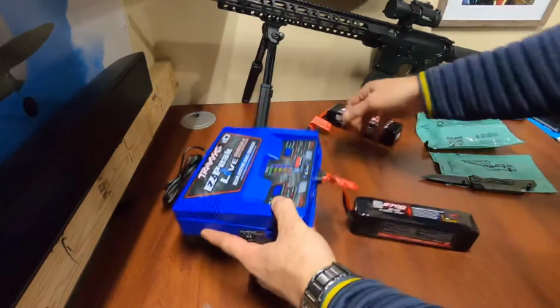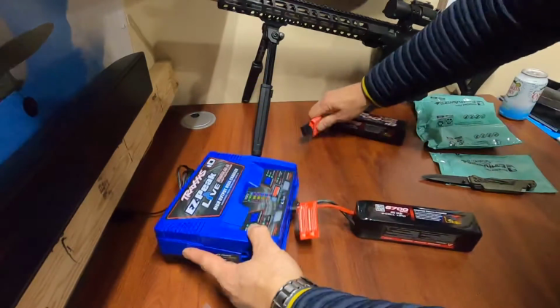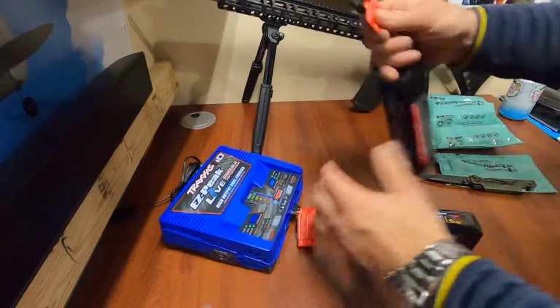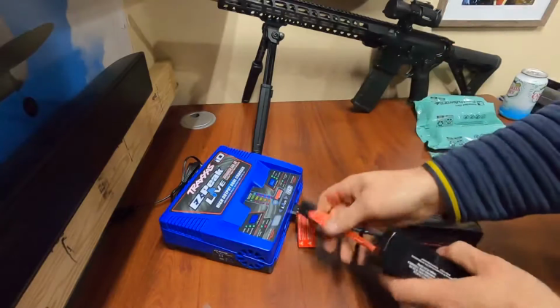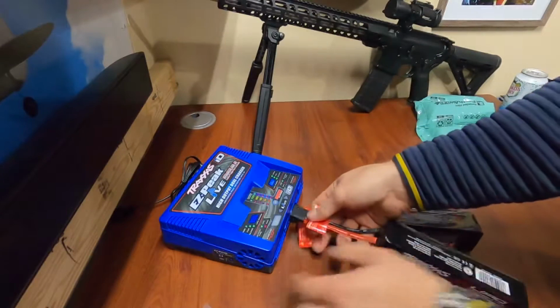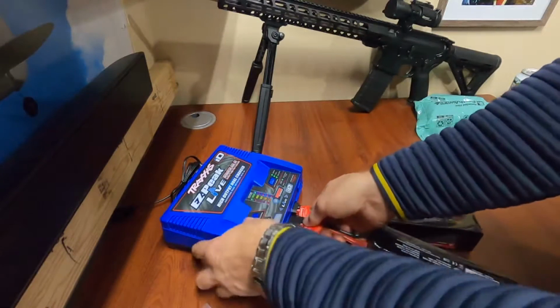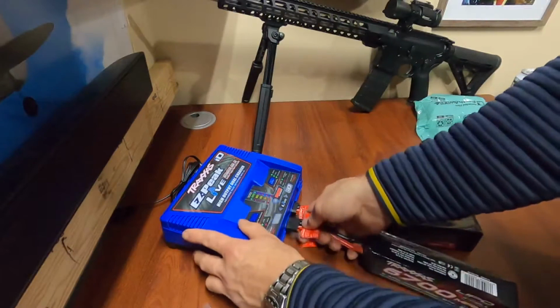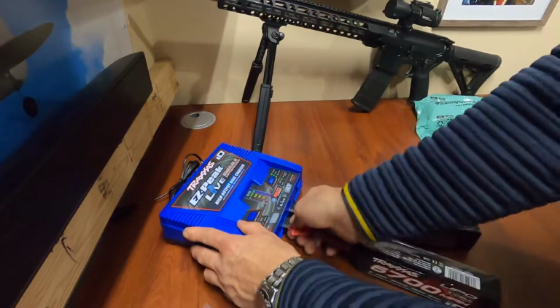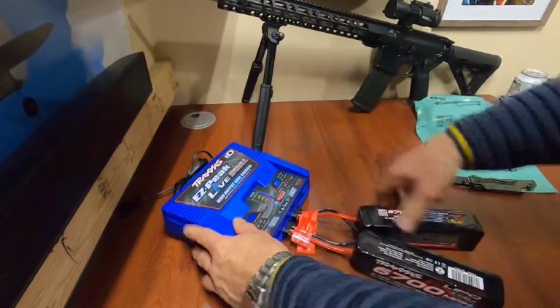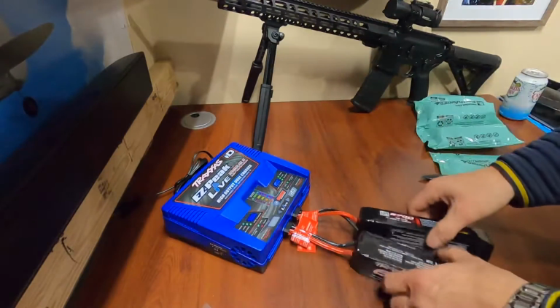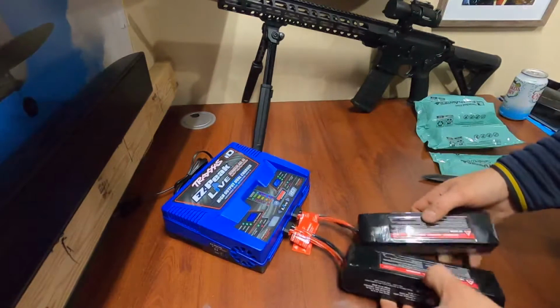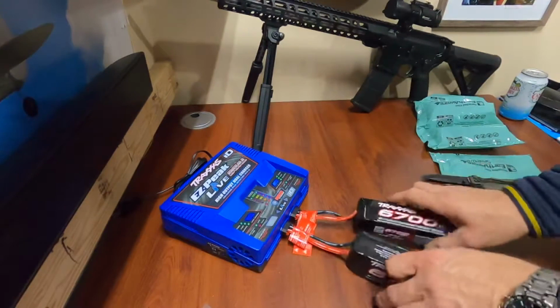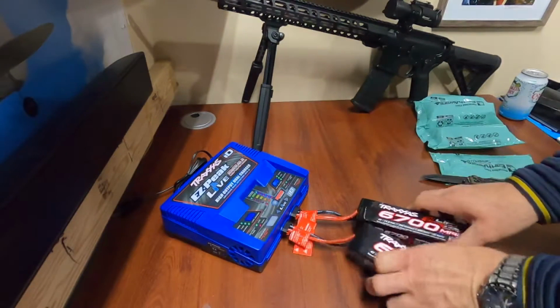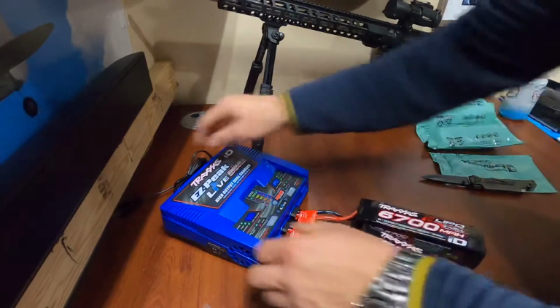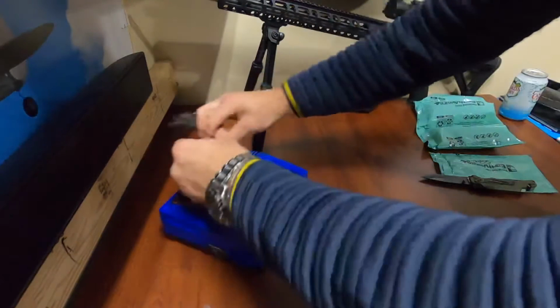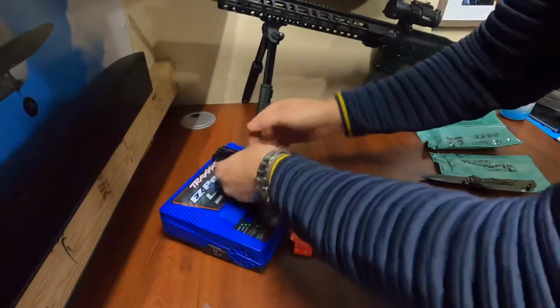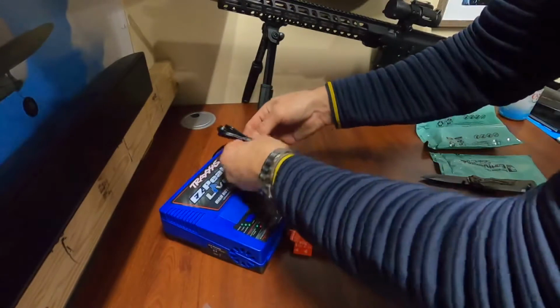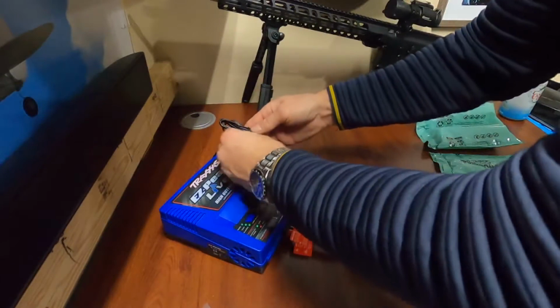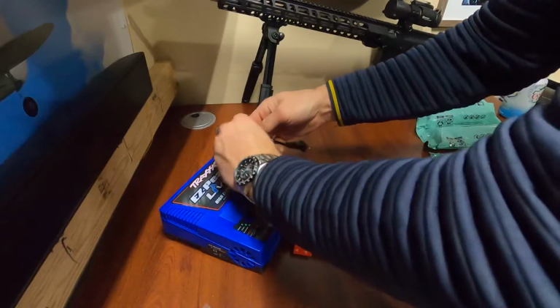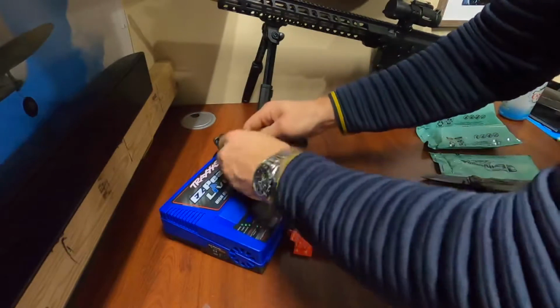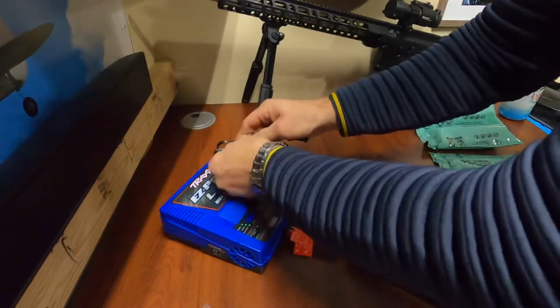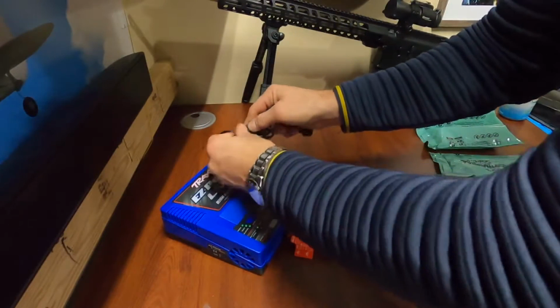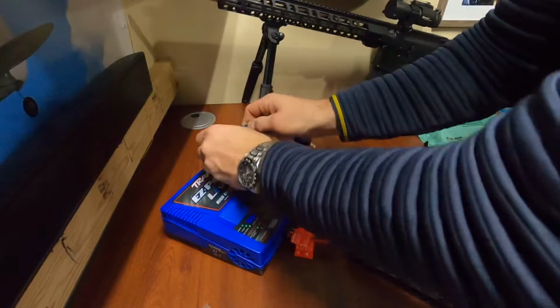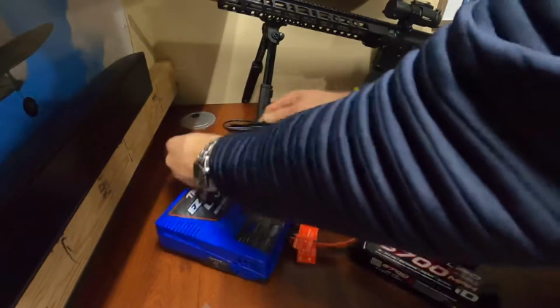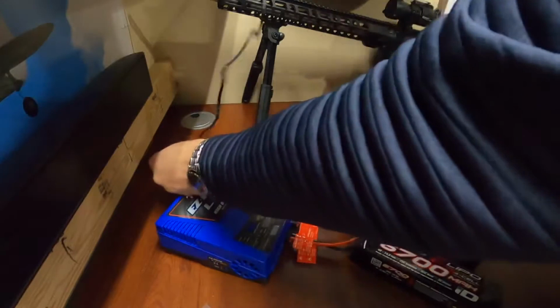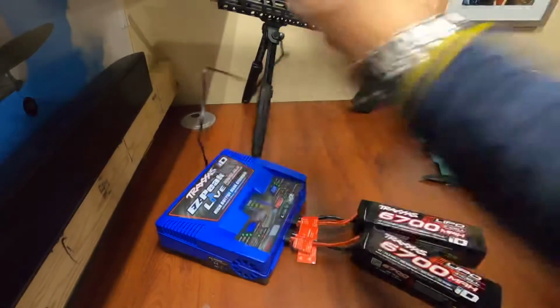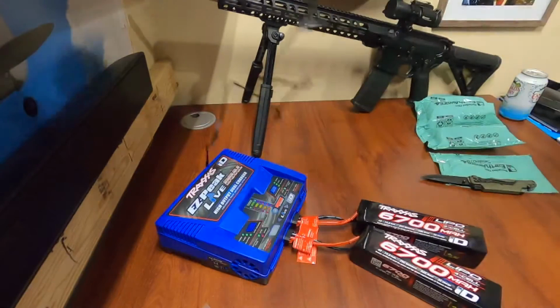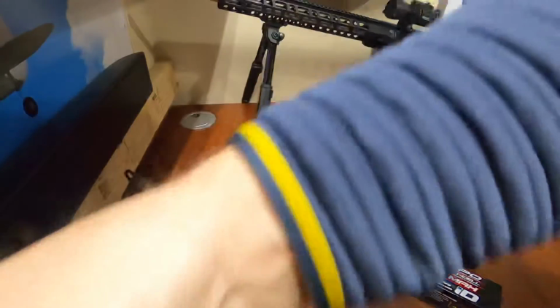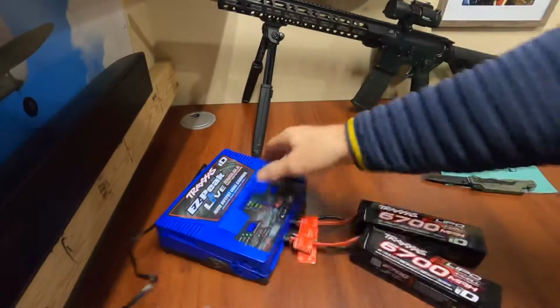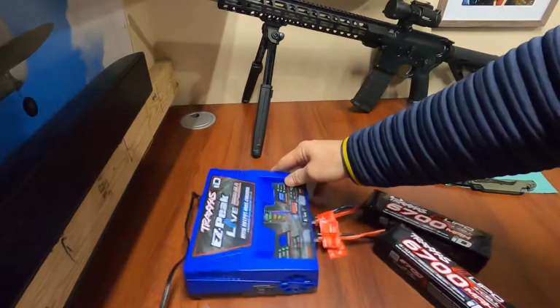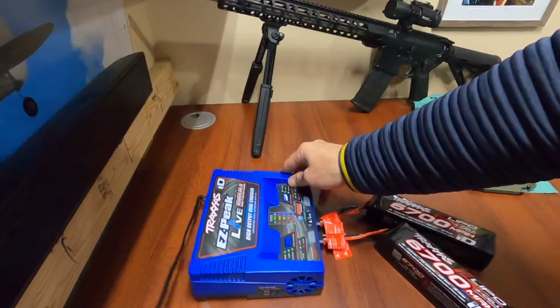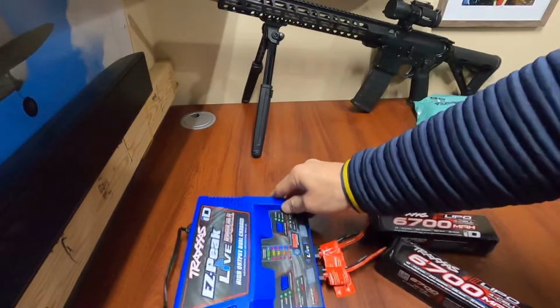One plugs in there, one plugs in there. I would imagine you just turn this on — it's a pretty simple process, plug it in and go.